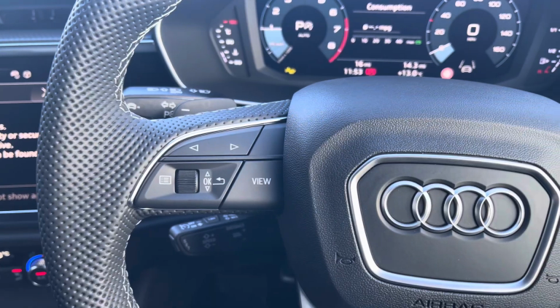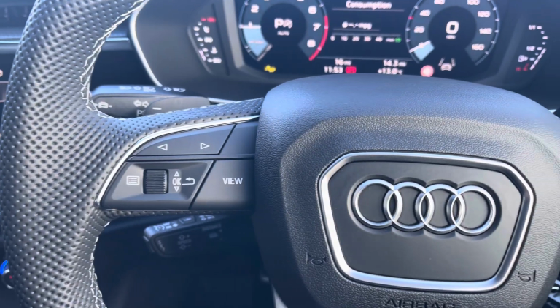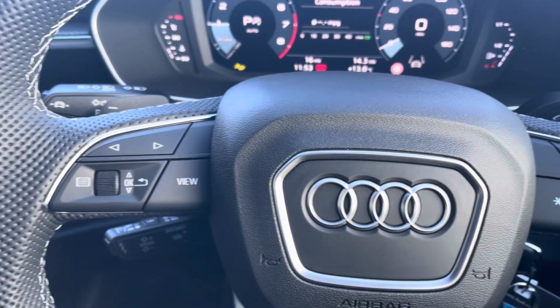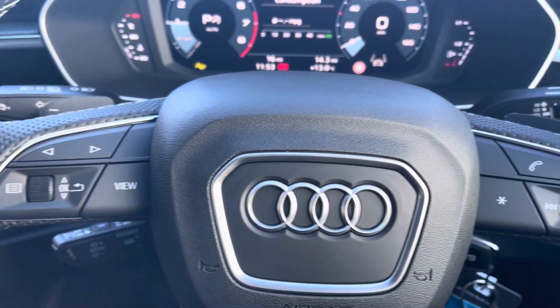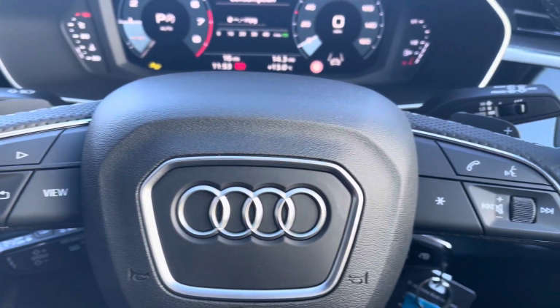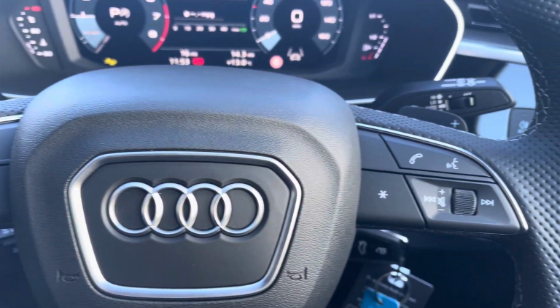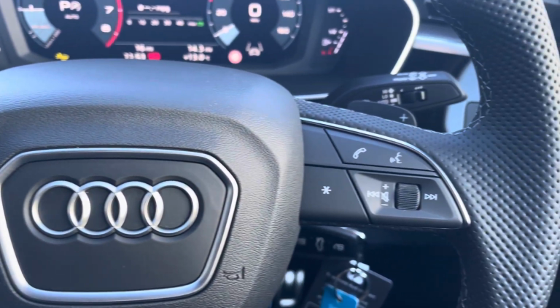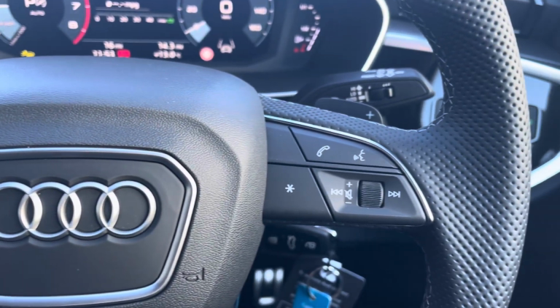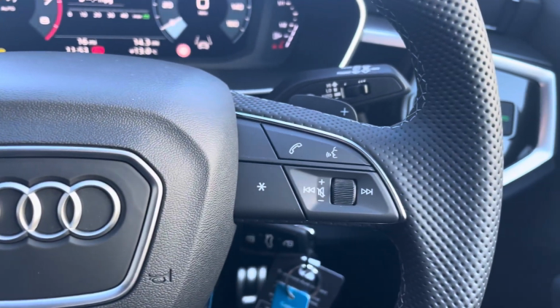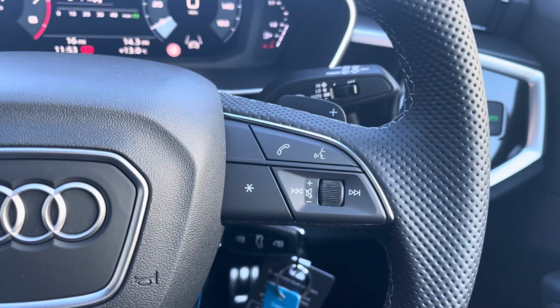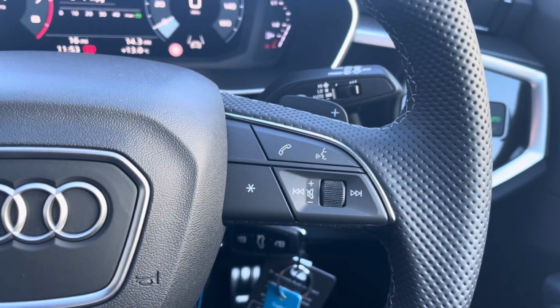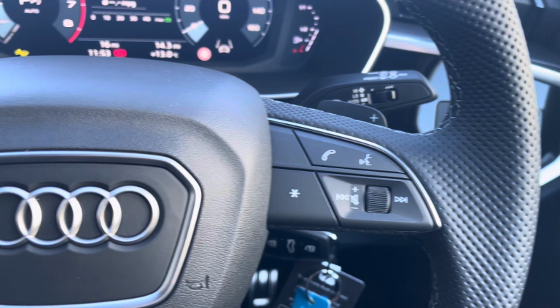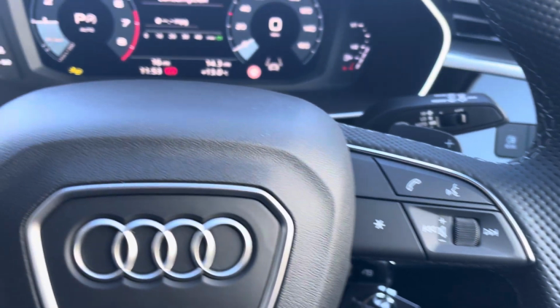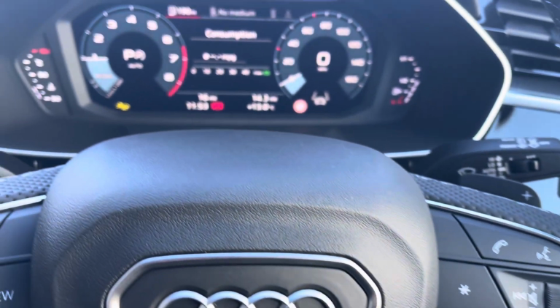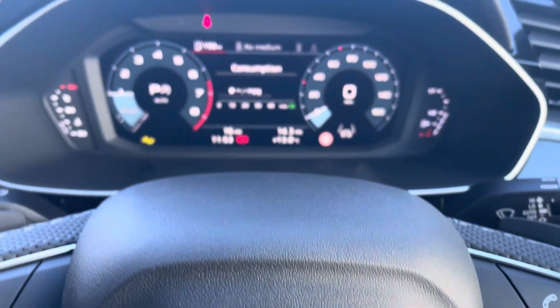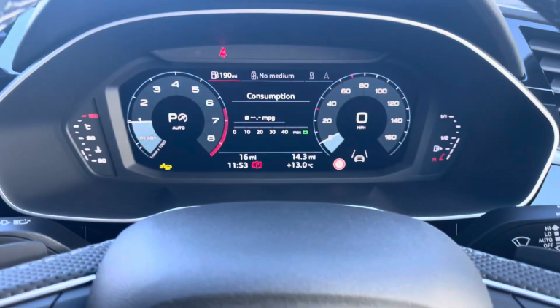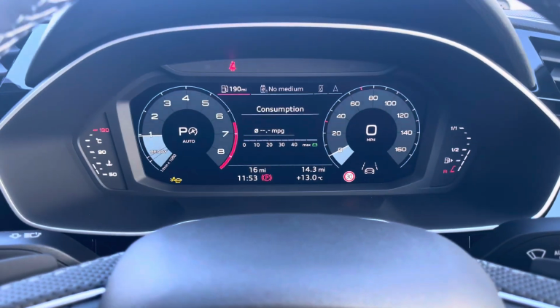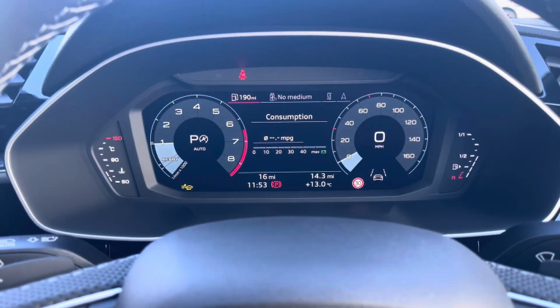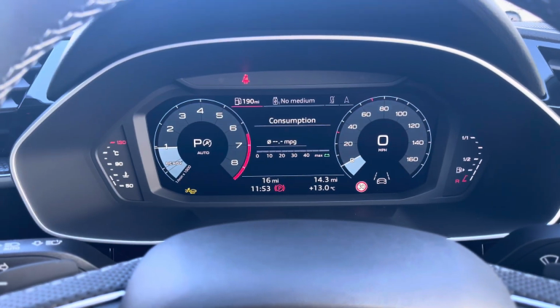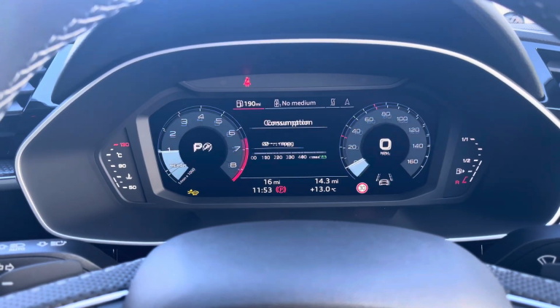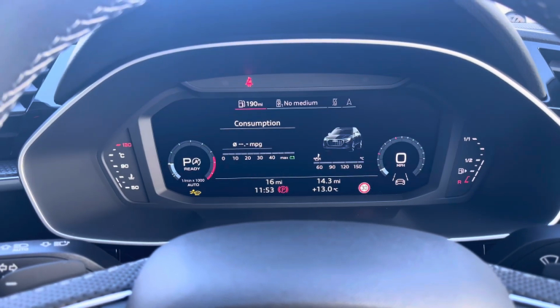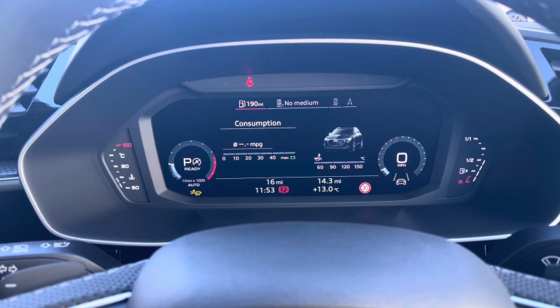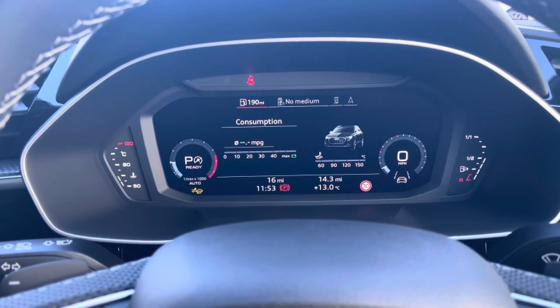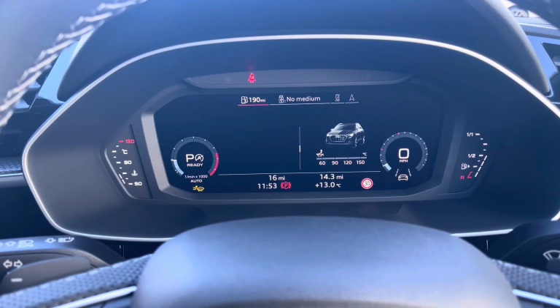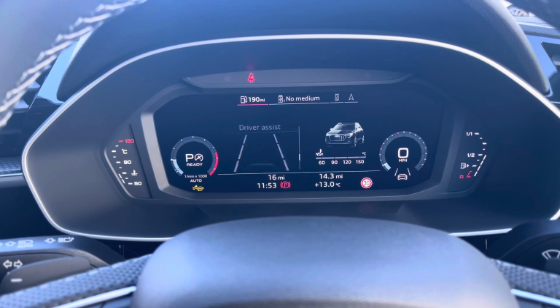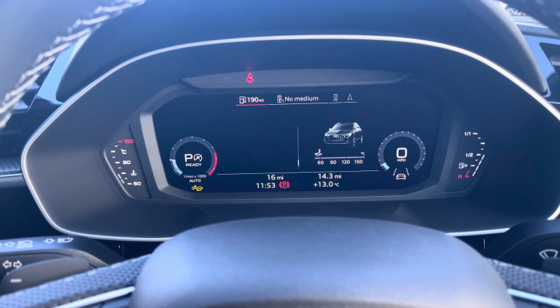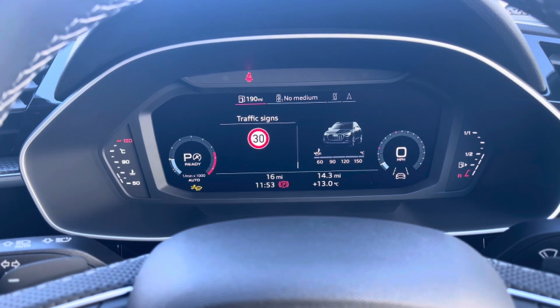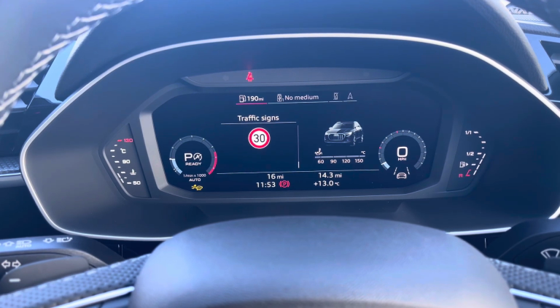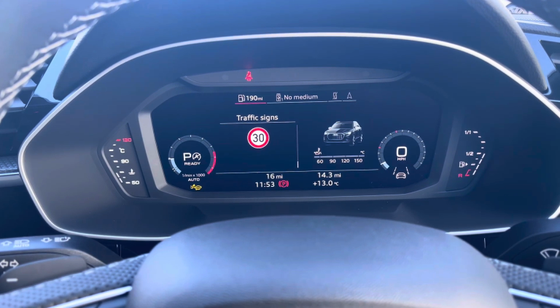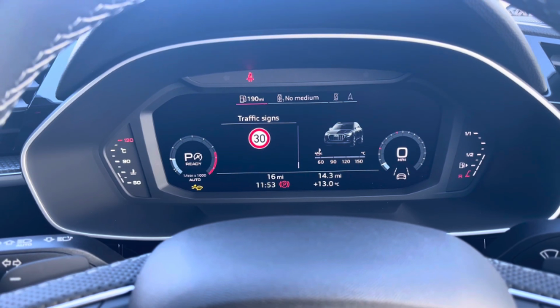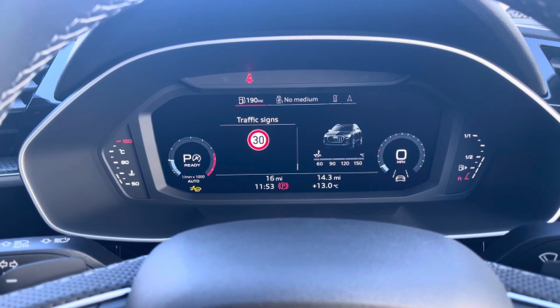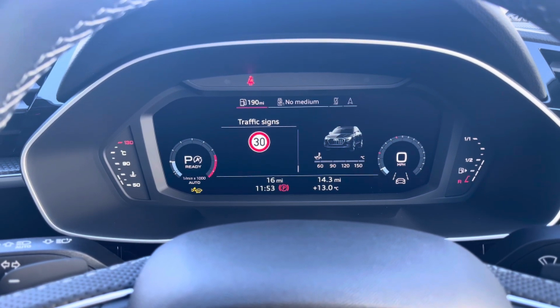This Audi is equipped with the multifunction steering wheel which seamlessly integrates with the virtual cockpit. The virtual cockpit can be easily controlled via the buttons on your steering wheel and makes it easier for you to access information whilst you drive.